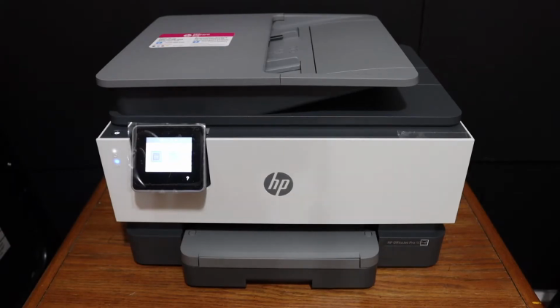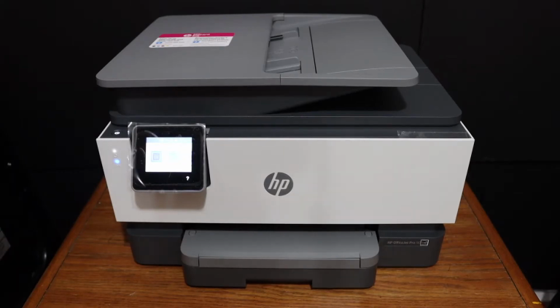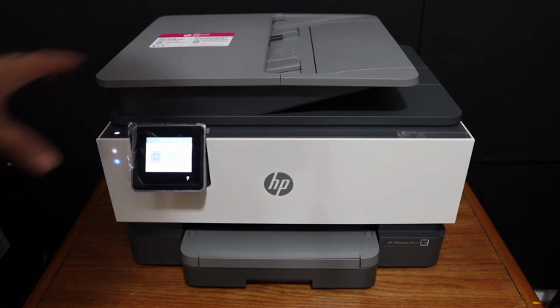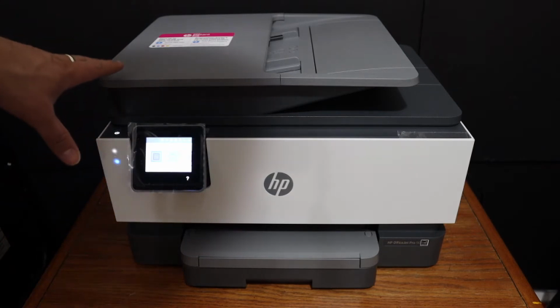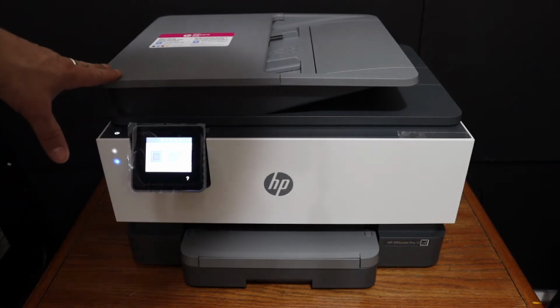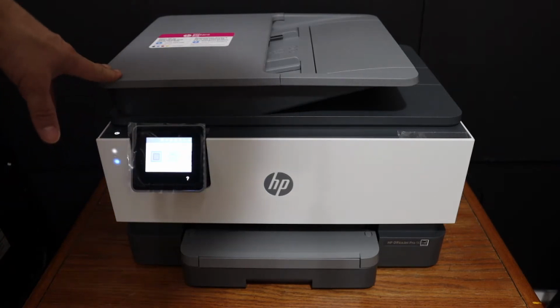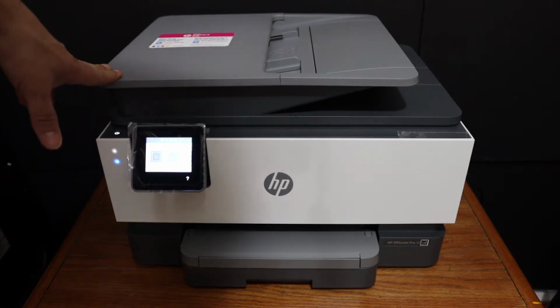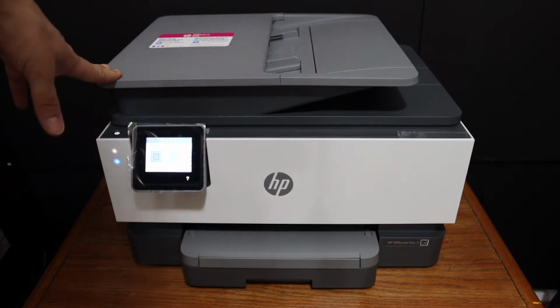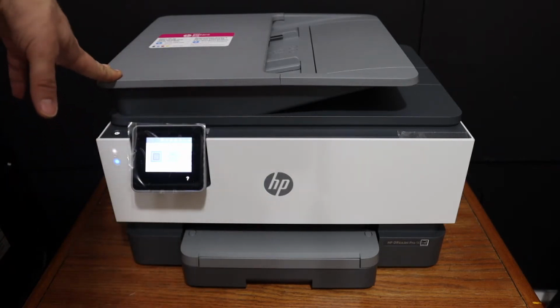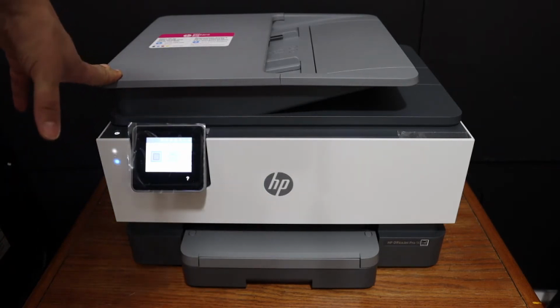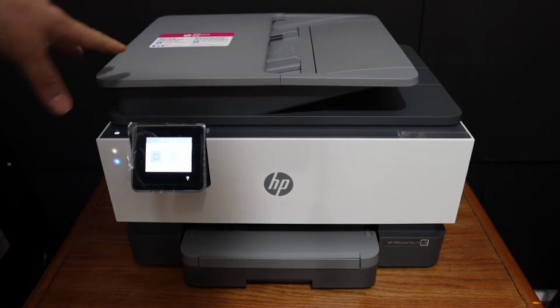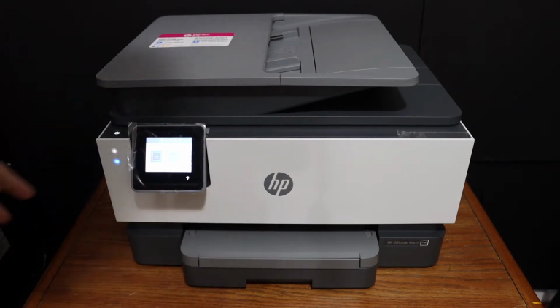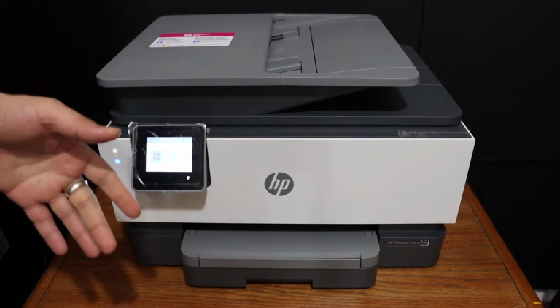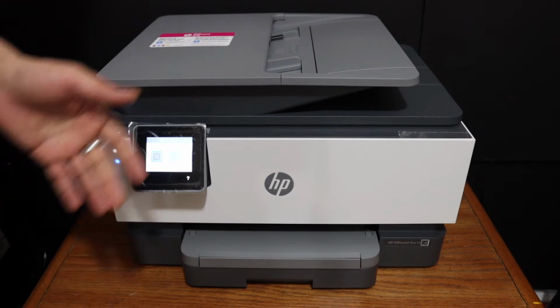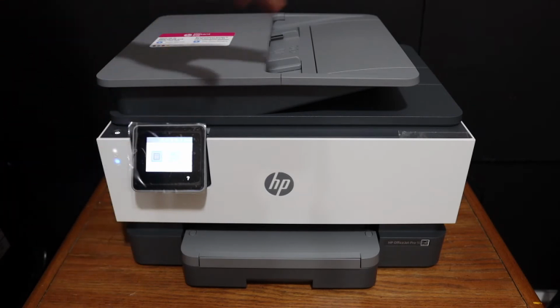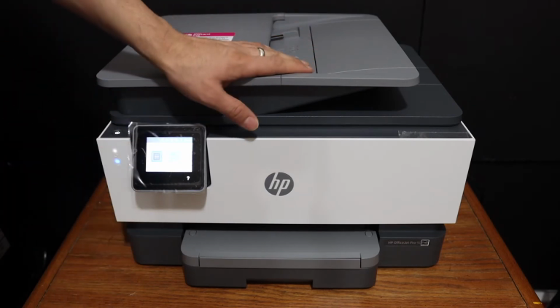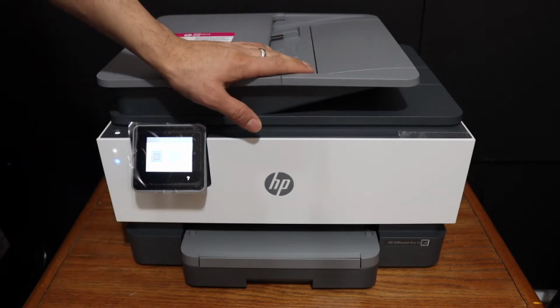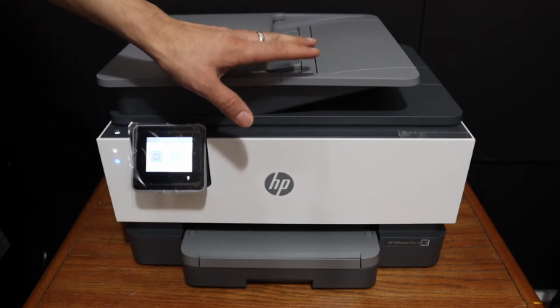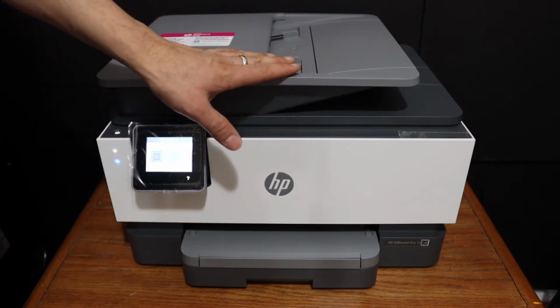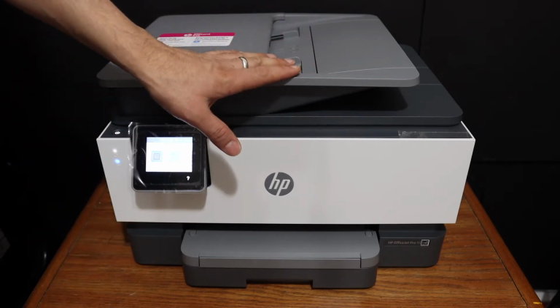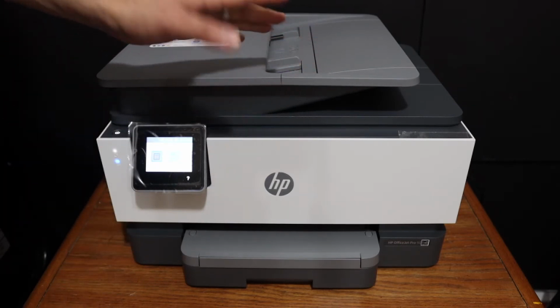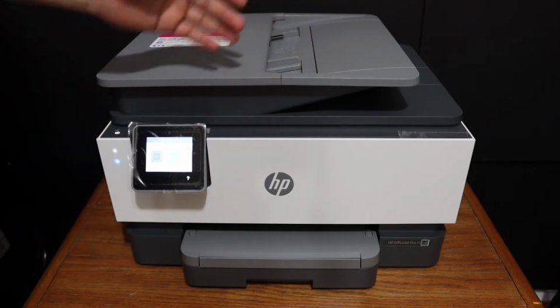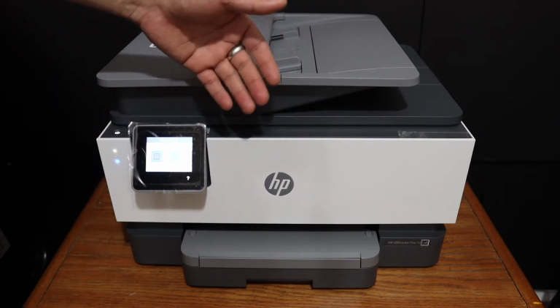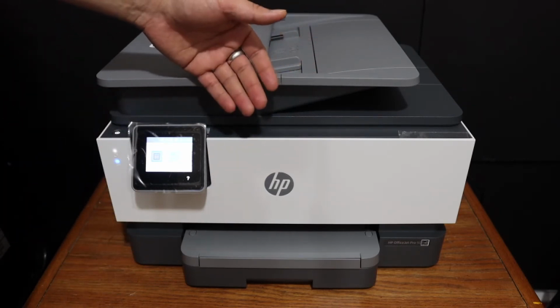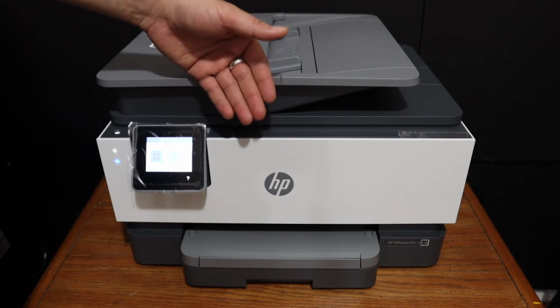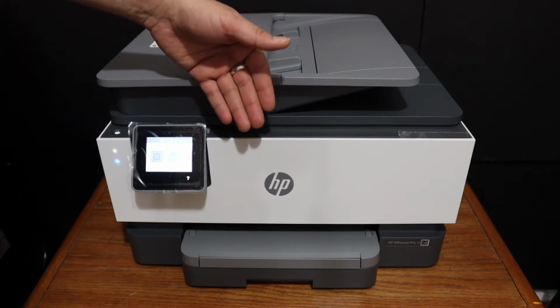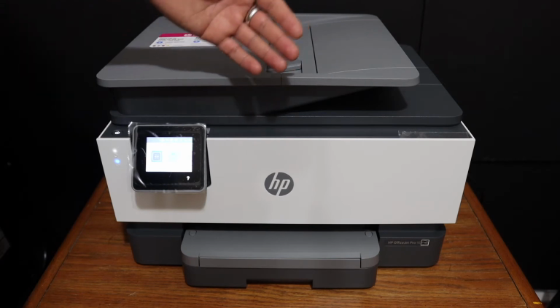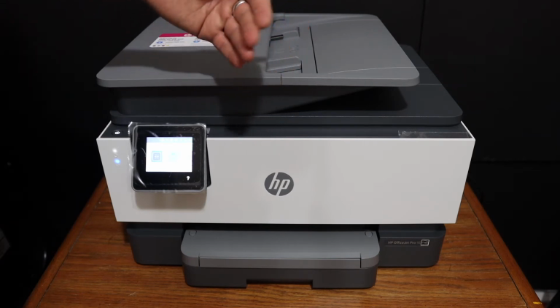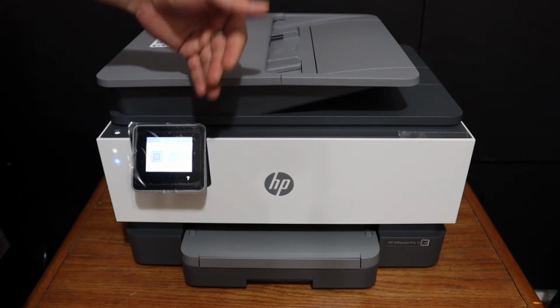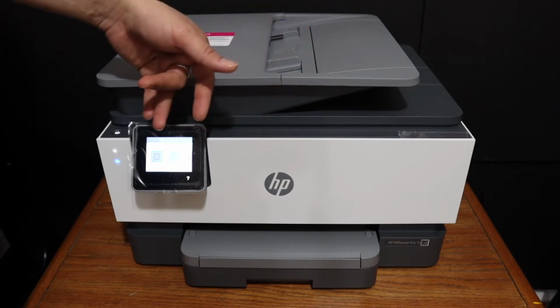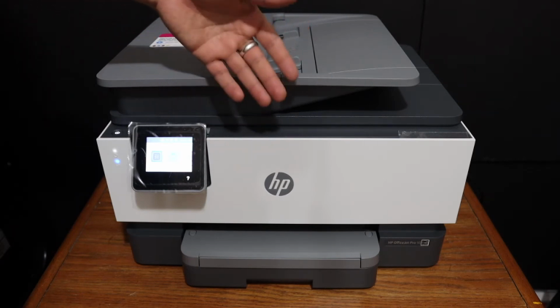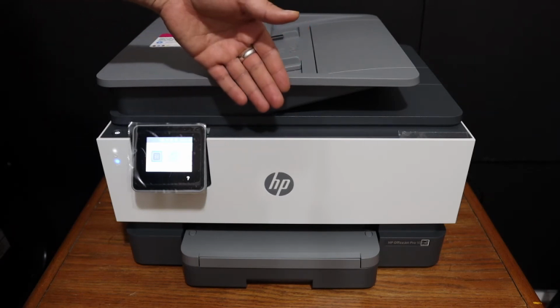Today's video is about the HP OfficeJet Pro 9015-1 printer. I'm going to show you how to set up this printer with the Wi-Fi network so we can connect it wirelessly and do wireless printing and scanning through that.